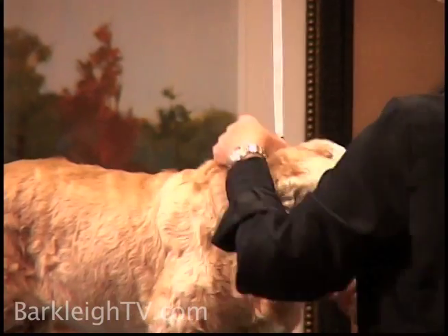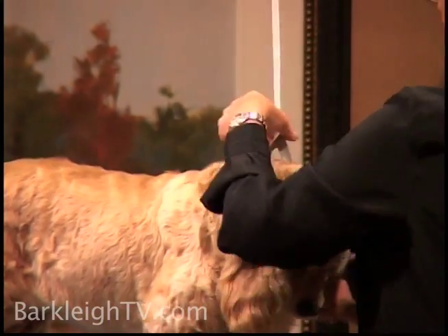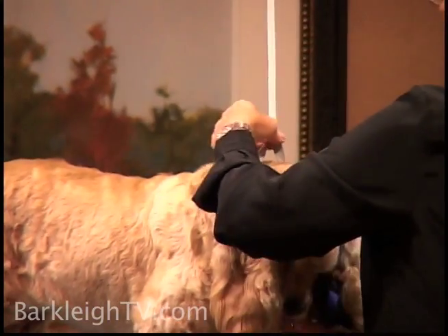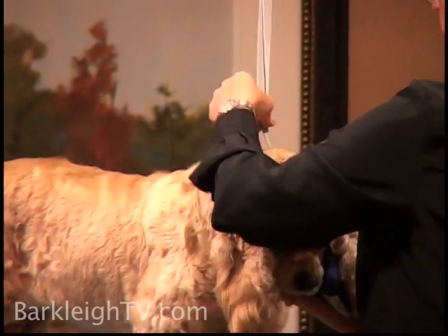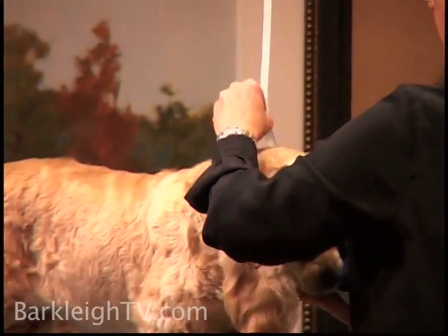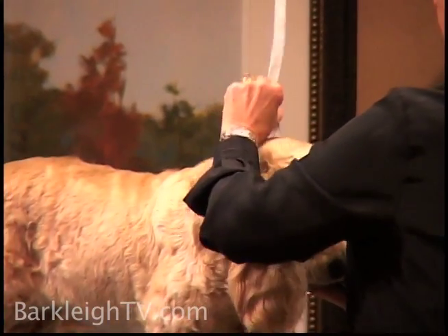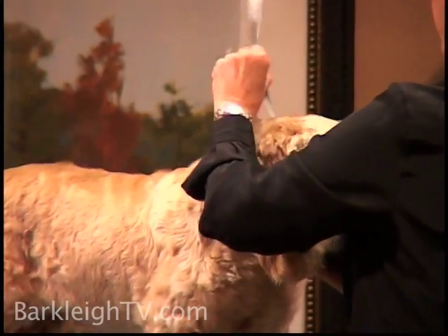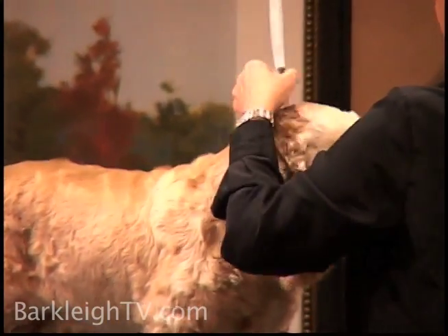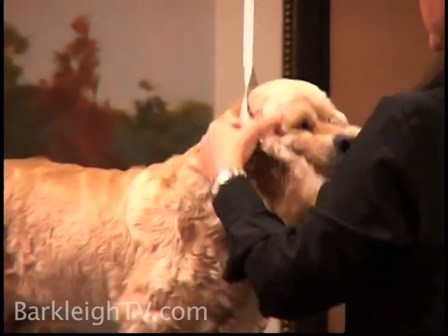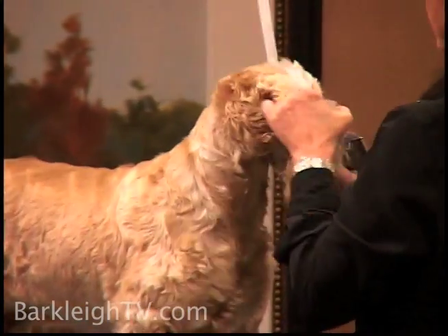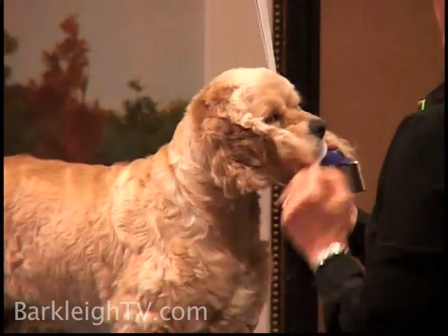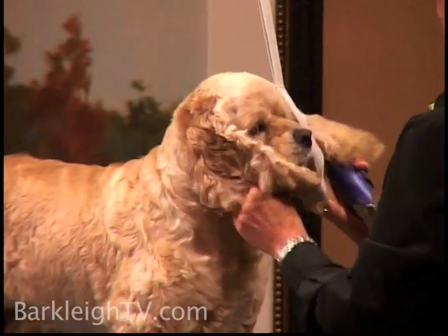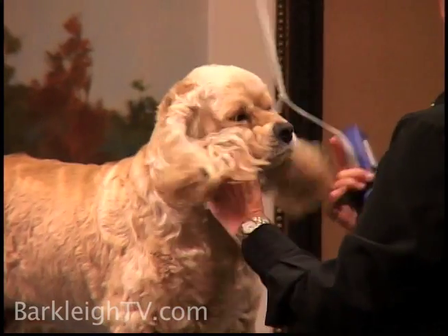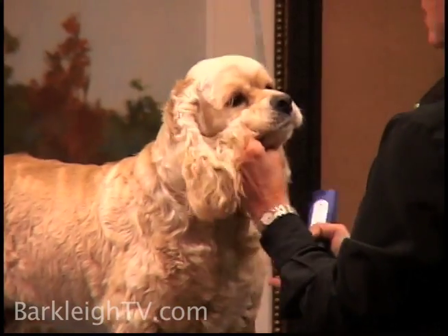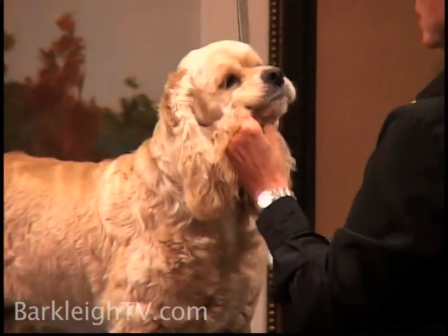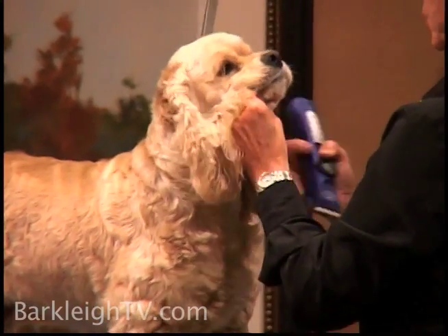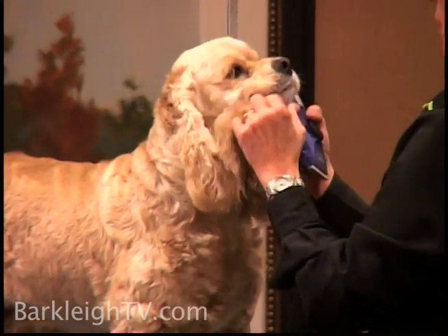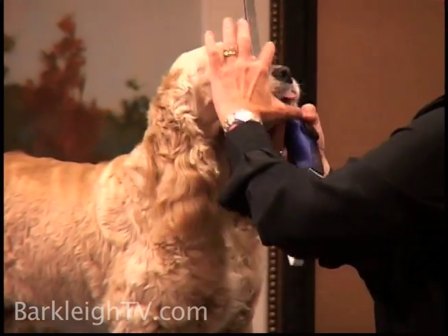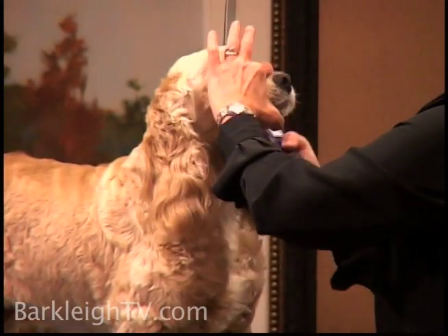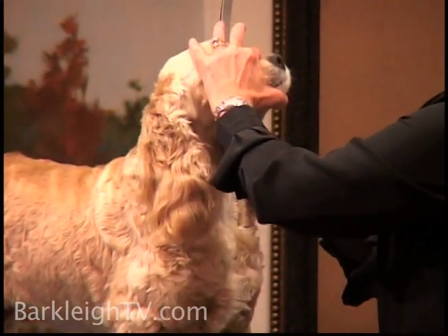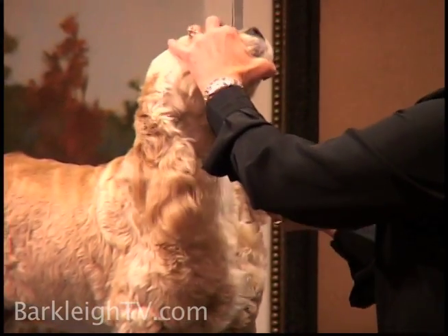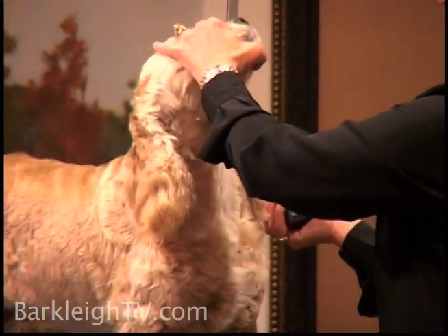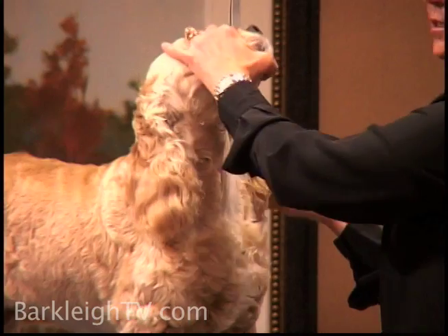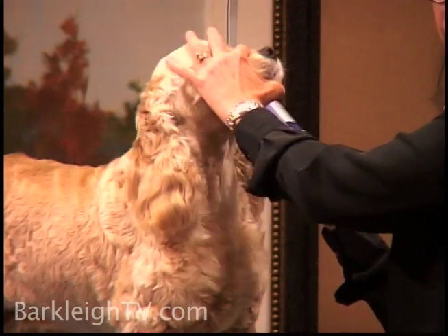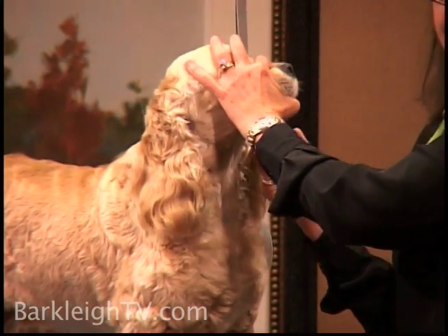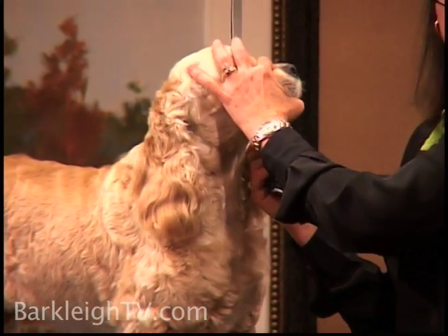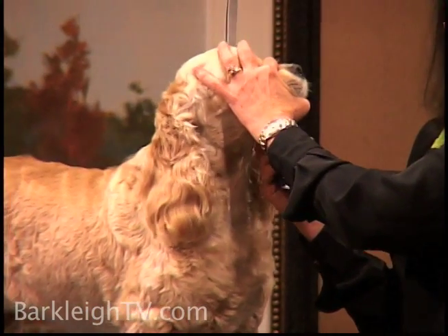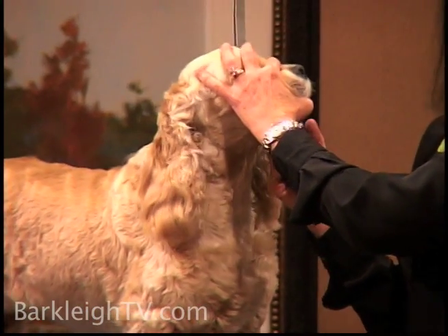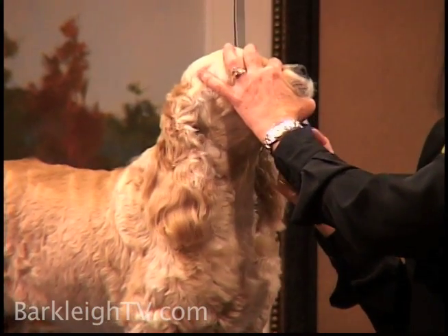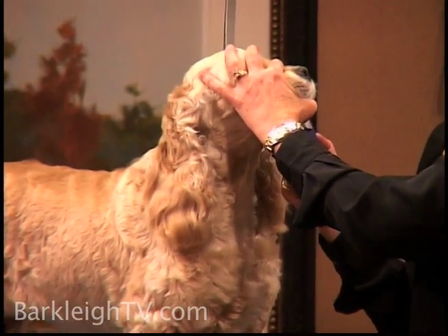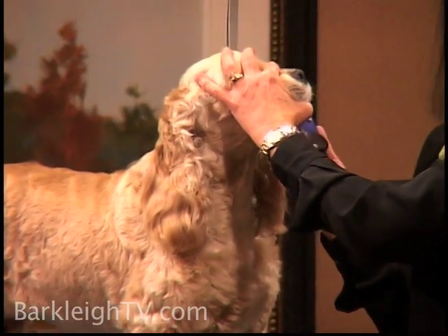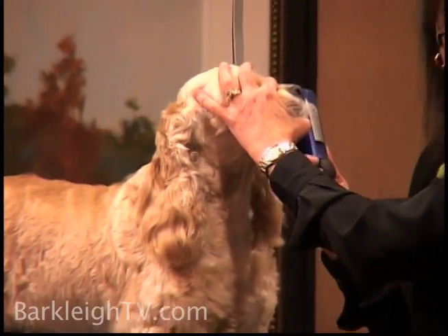I'm going to remove her grooming loop here. Notice that I called it a loop — people call them nooses. Nooses are for hanging. We do not hang dogs, so we call them loops.